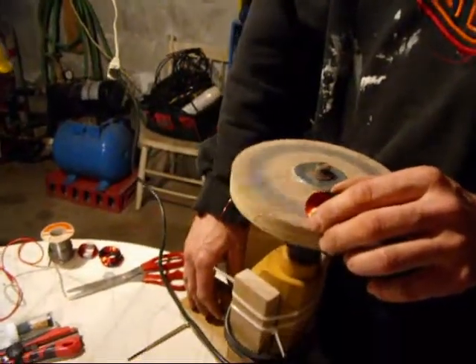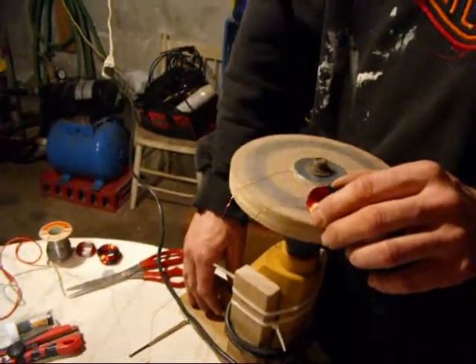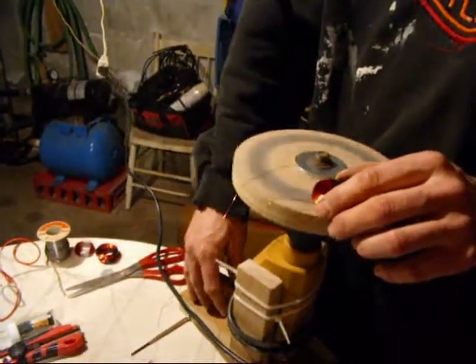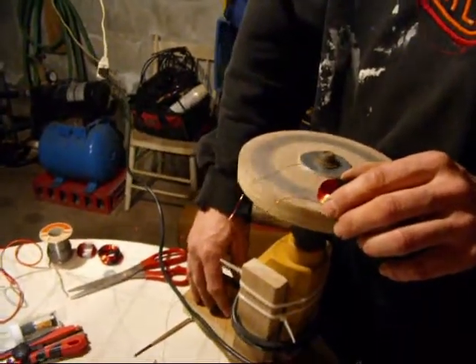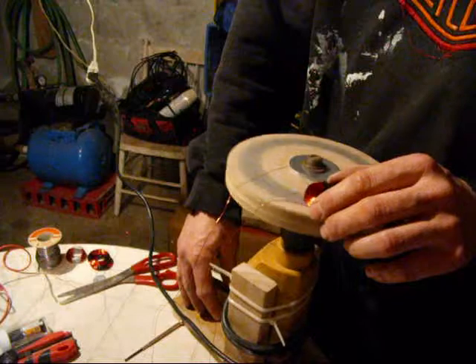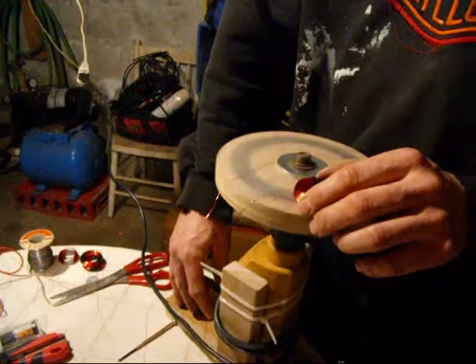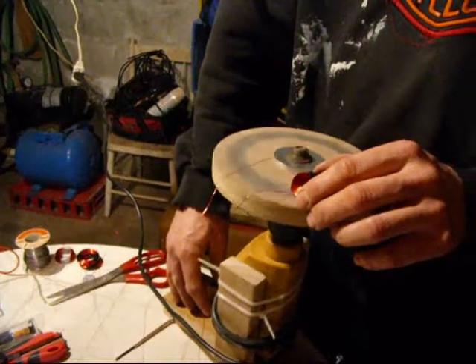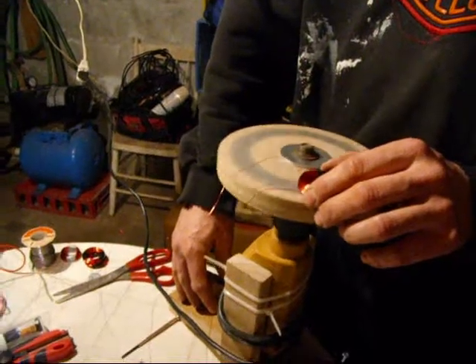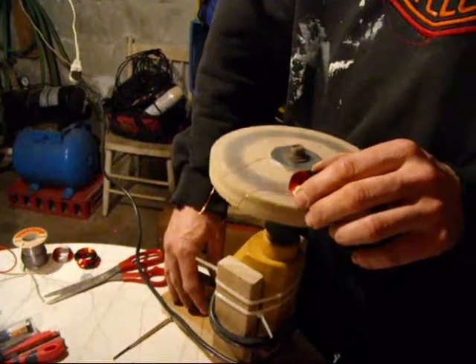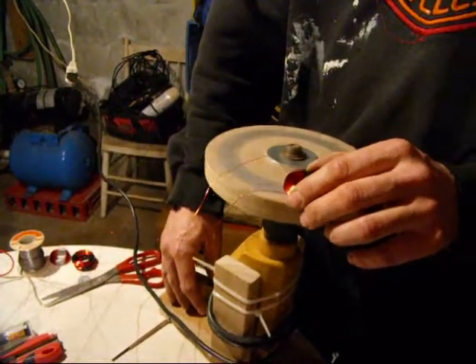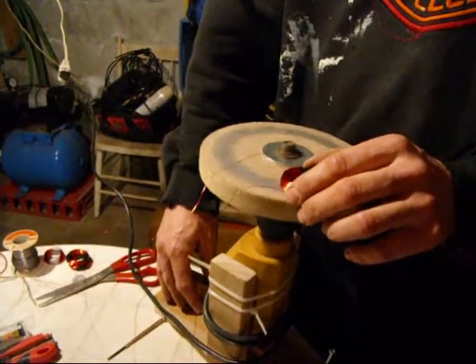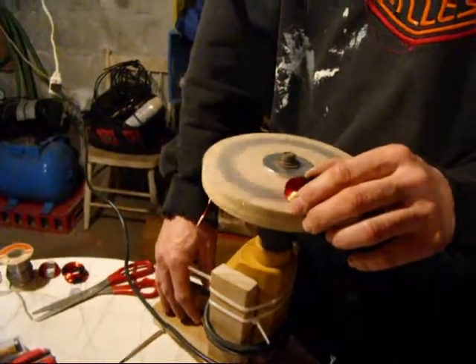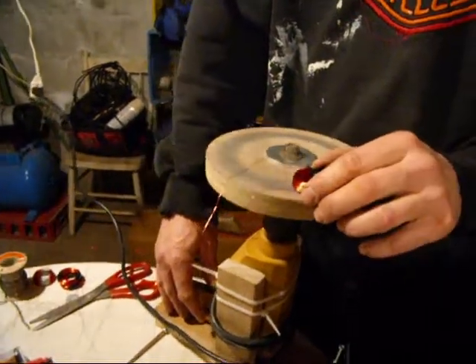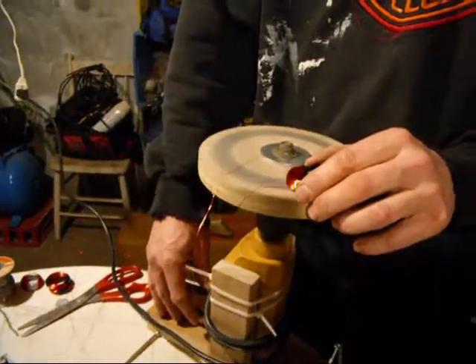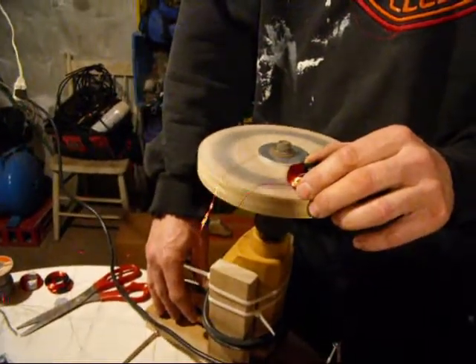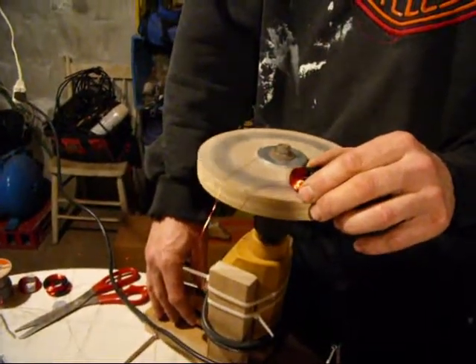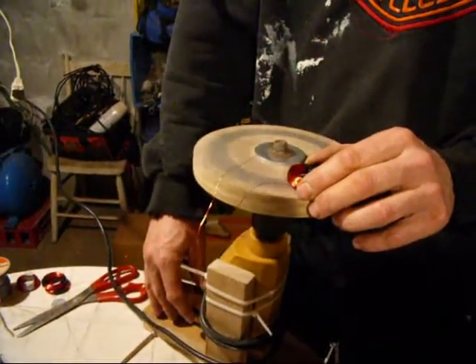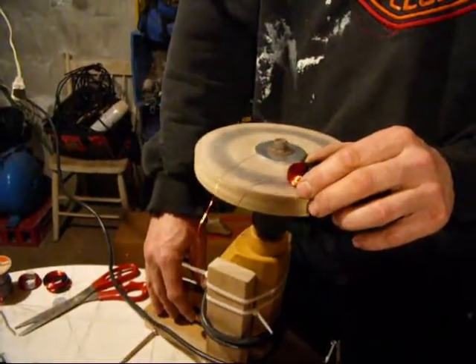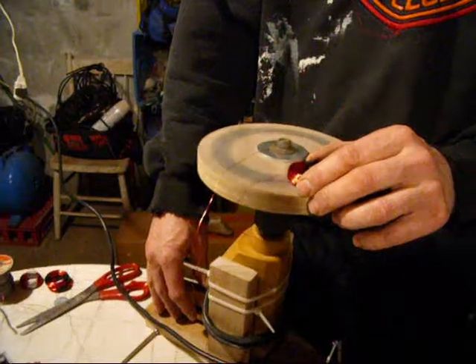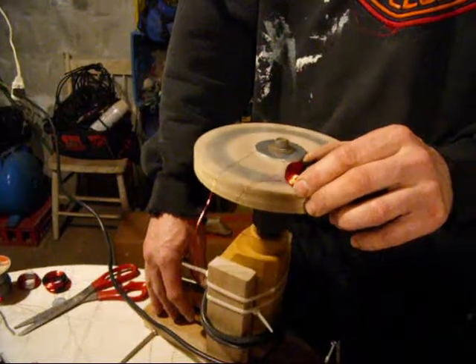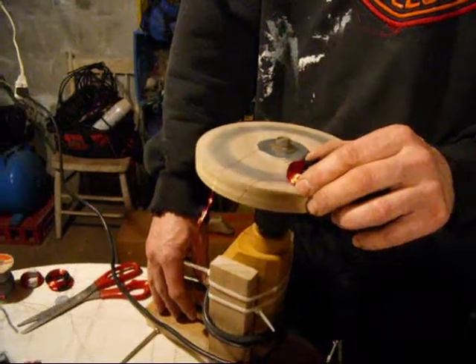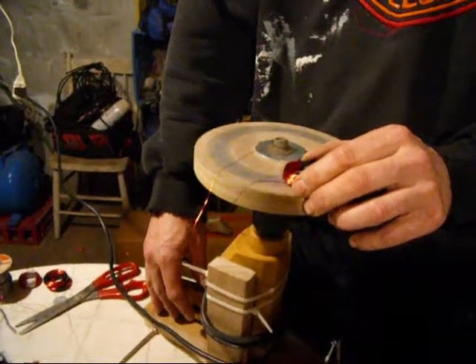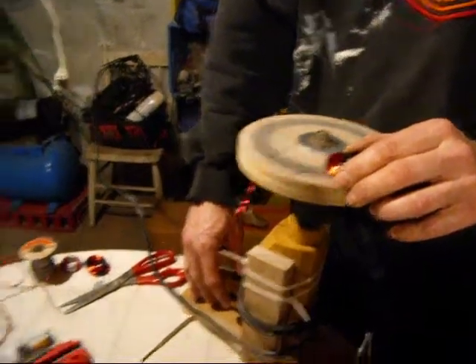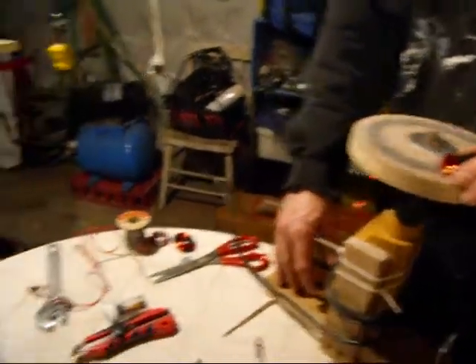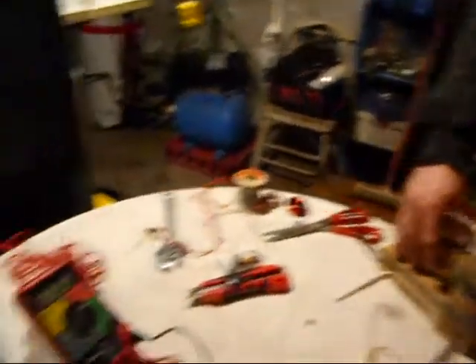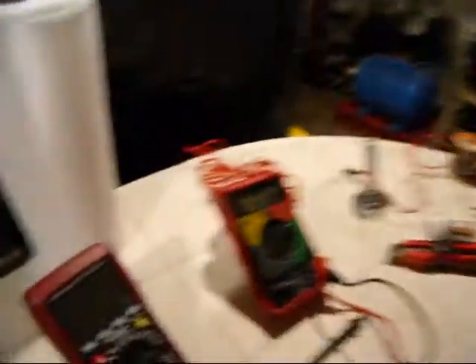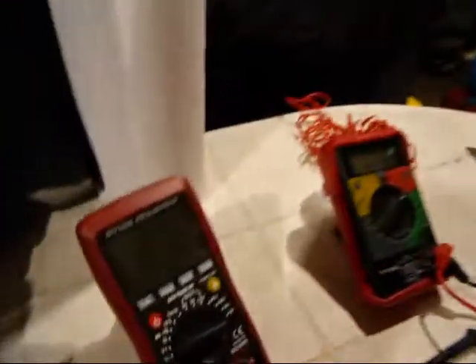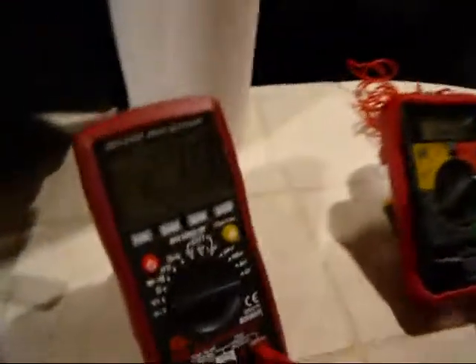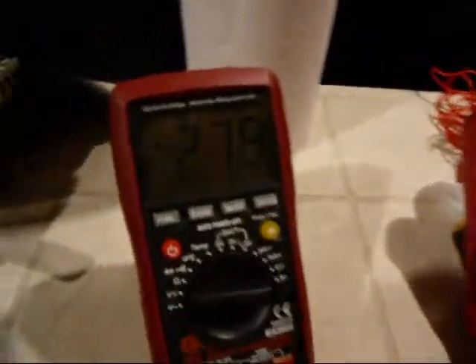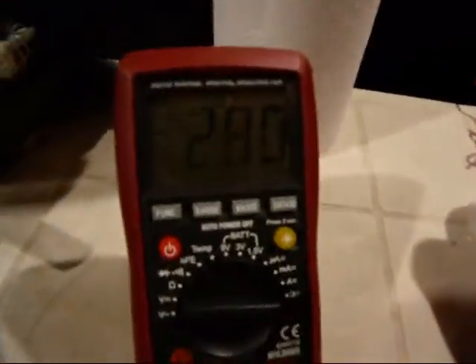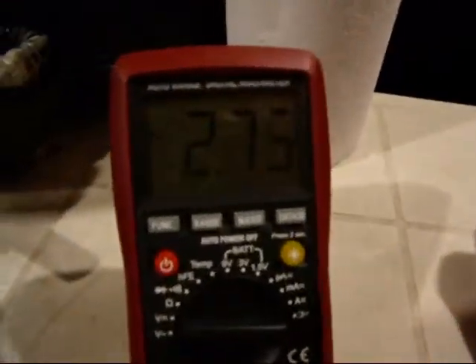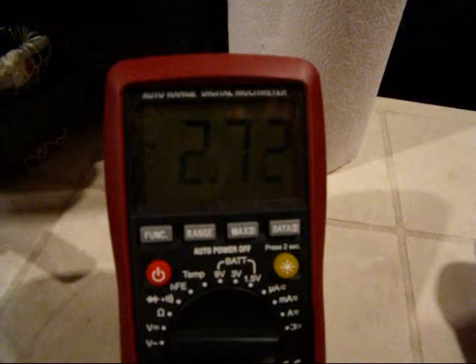So once it gets off, it's starting to produce close to 3 volts. There you go.